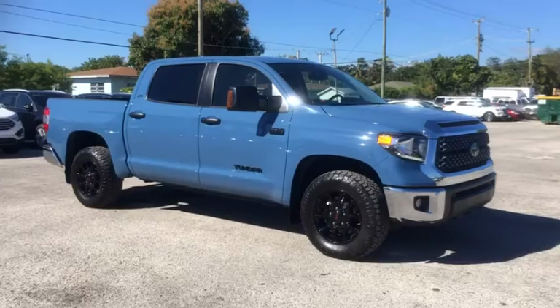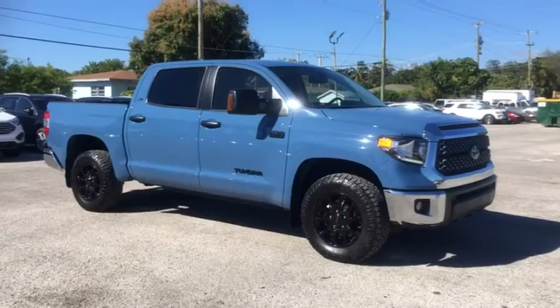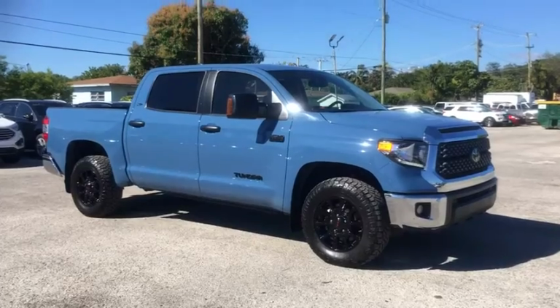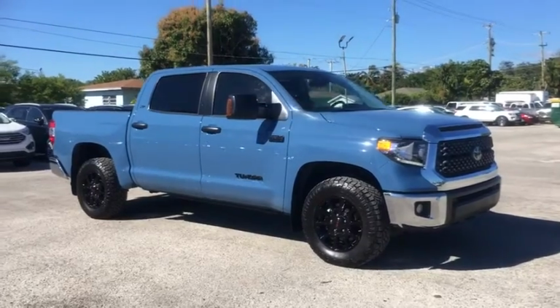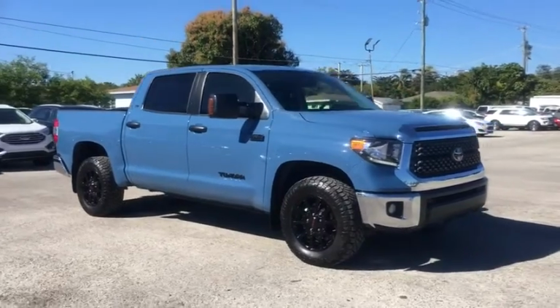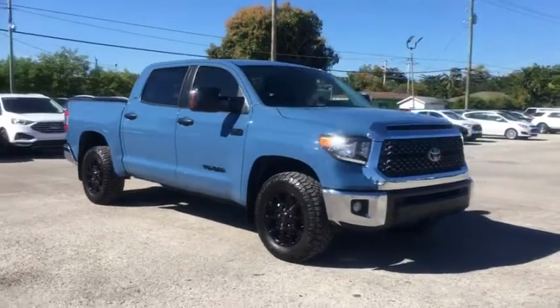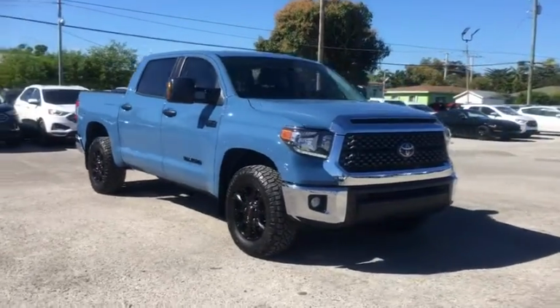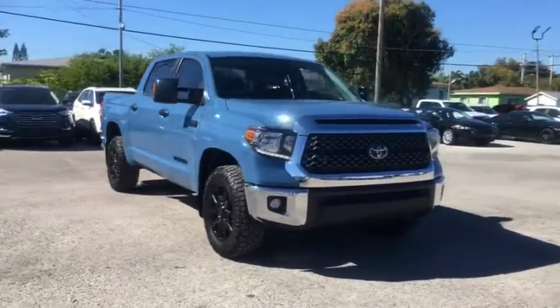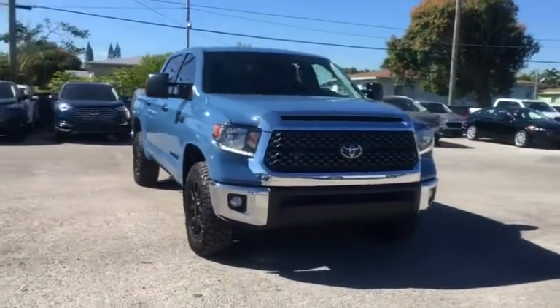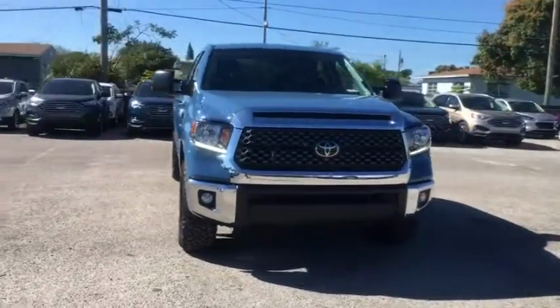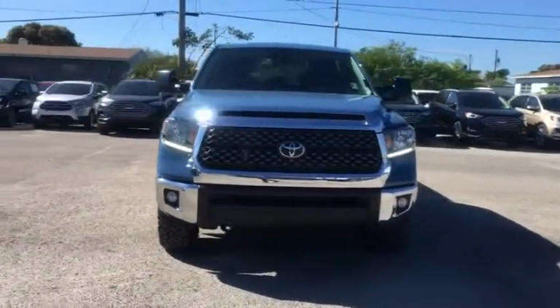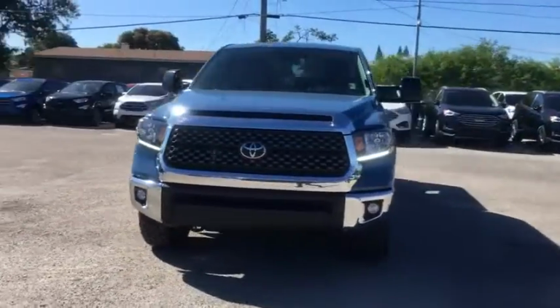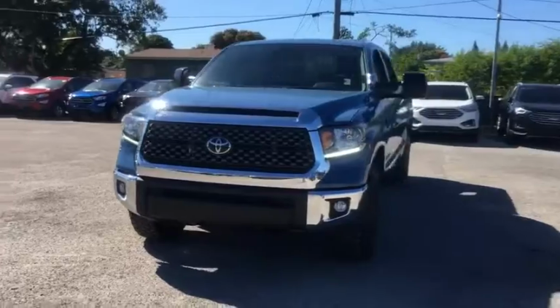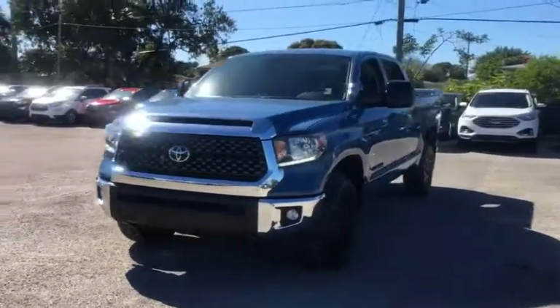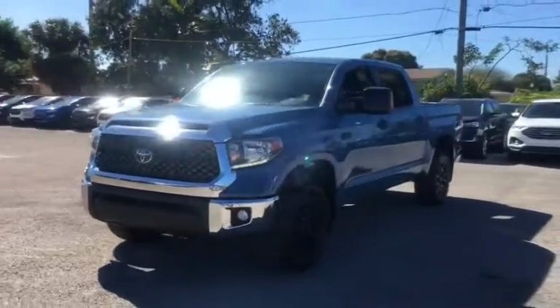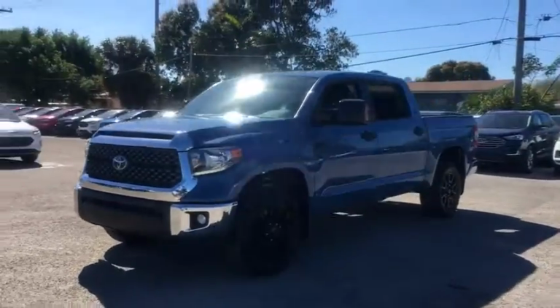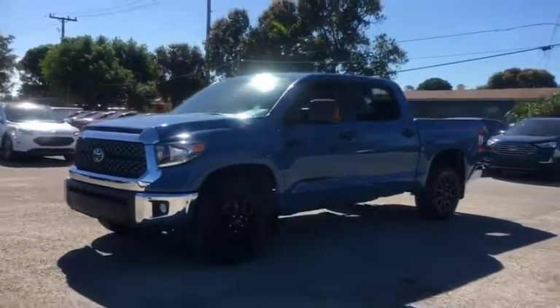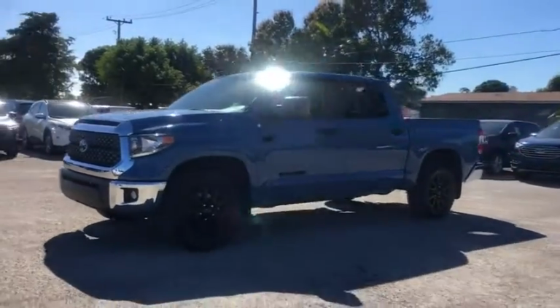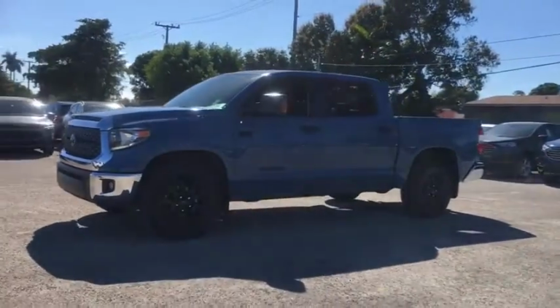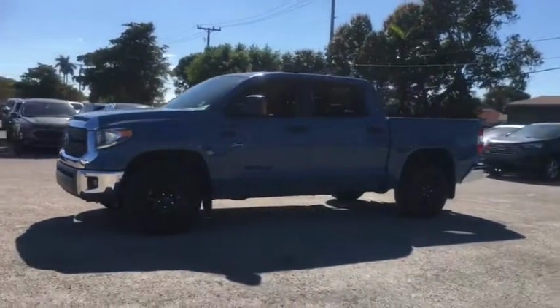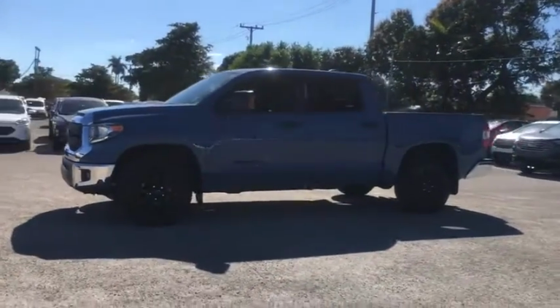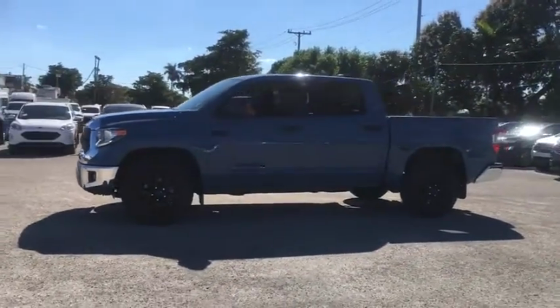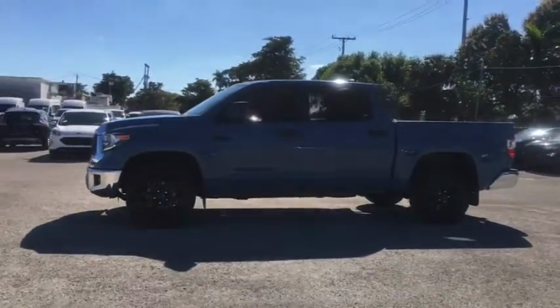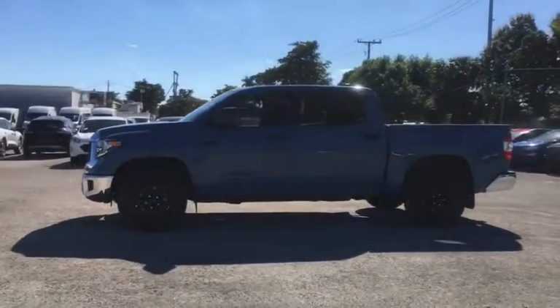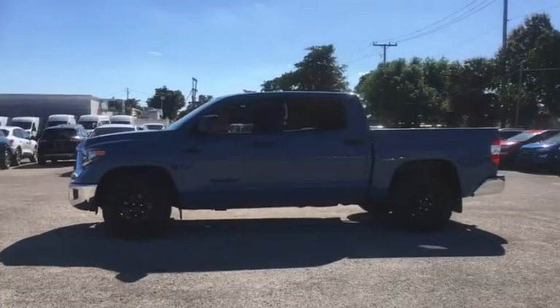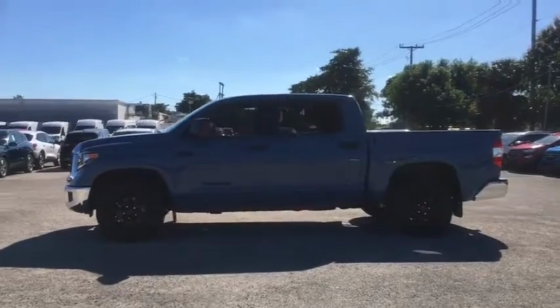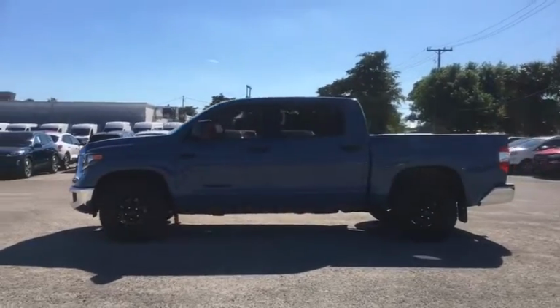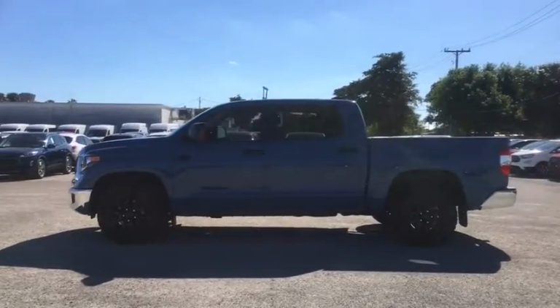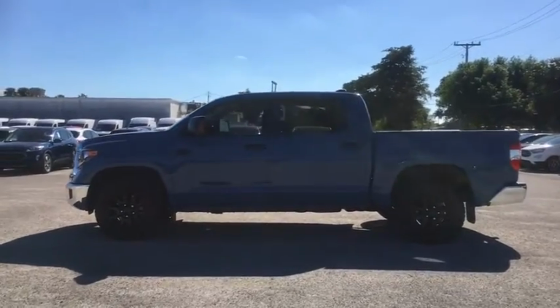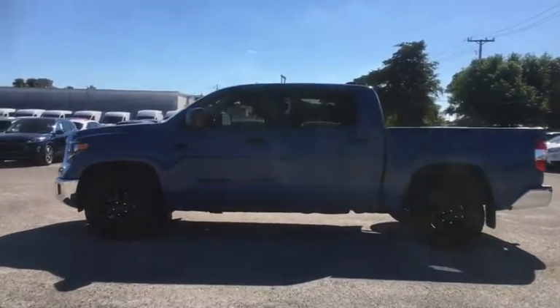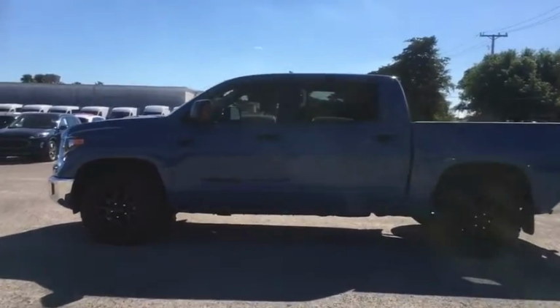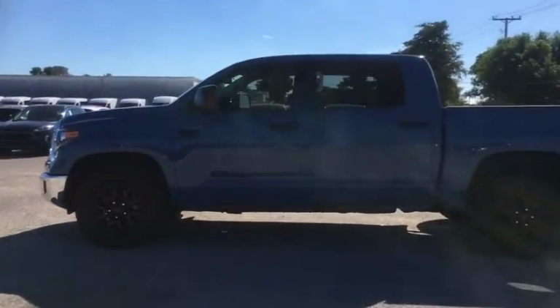Make a great choice today with the 2020 Toyota Tundra. Tundra has a number of unique features useful for those using it as a work truck, including extra-large door handles, a deck rail system, and an integrated tow hitch.